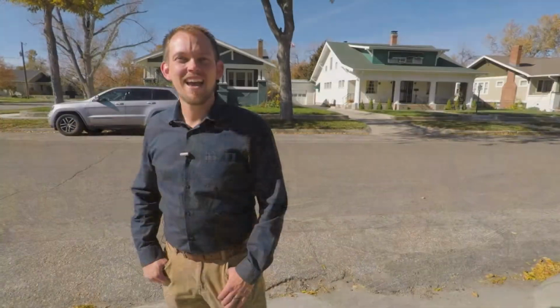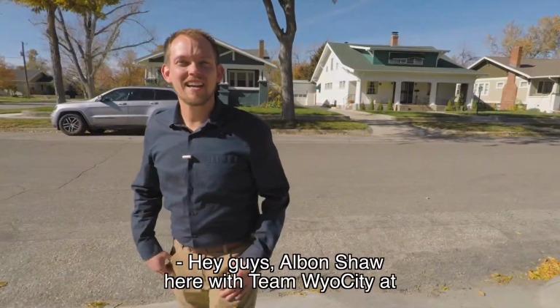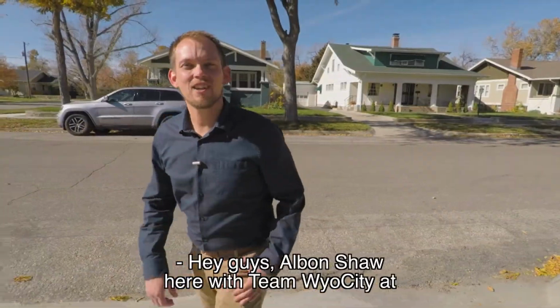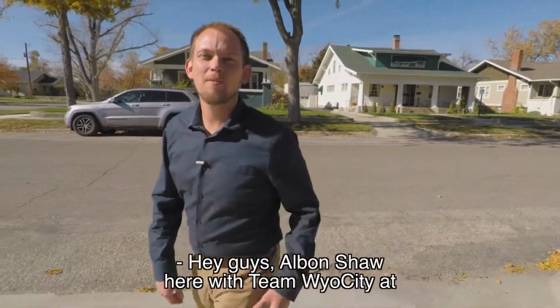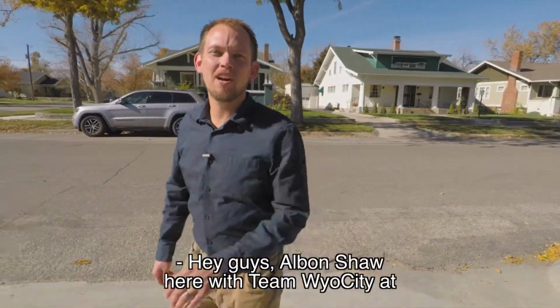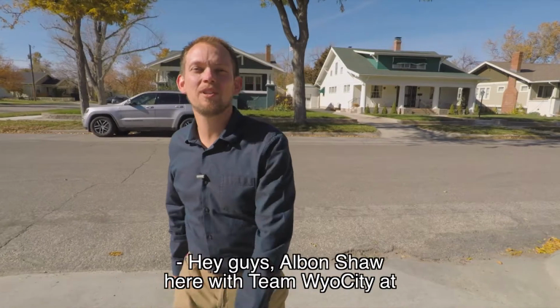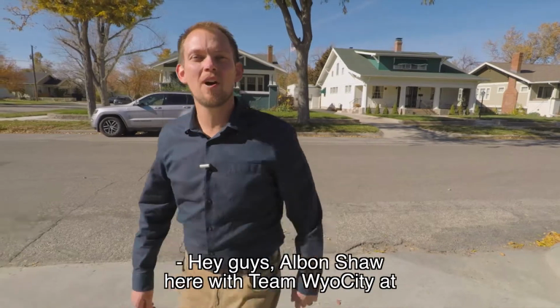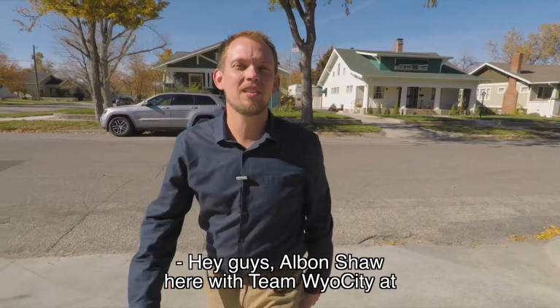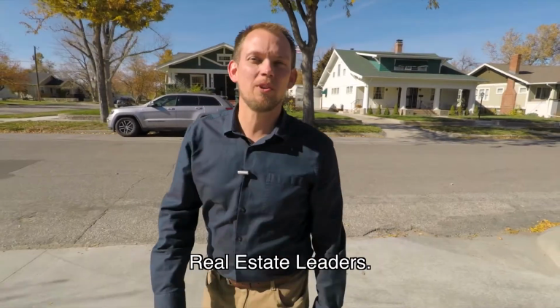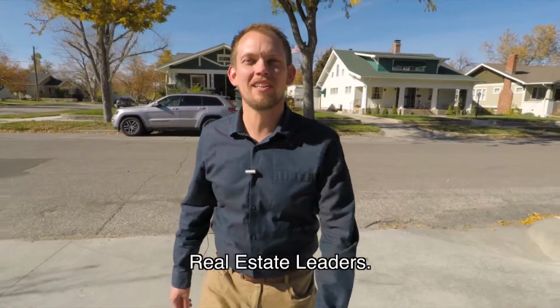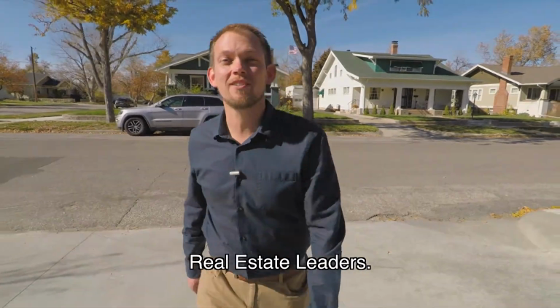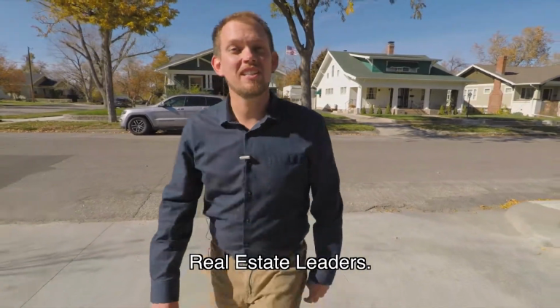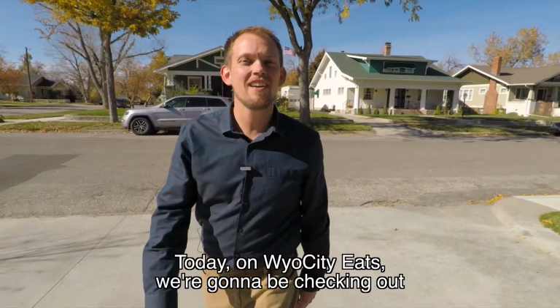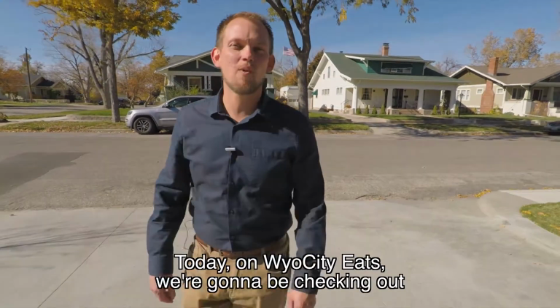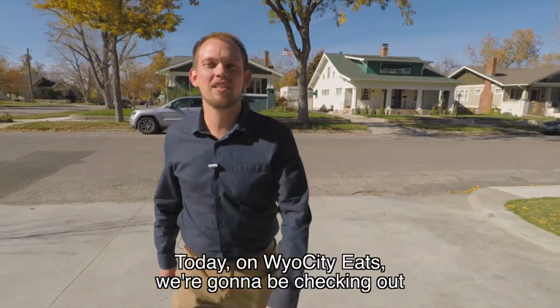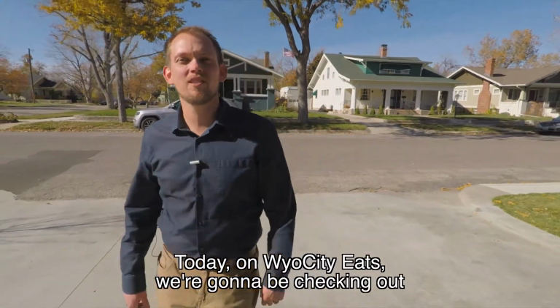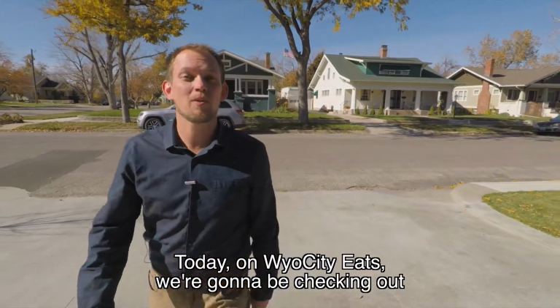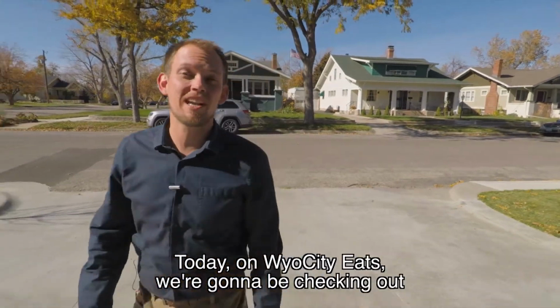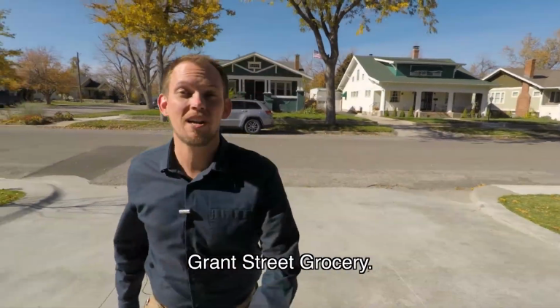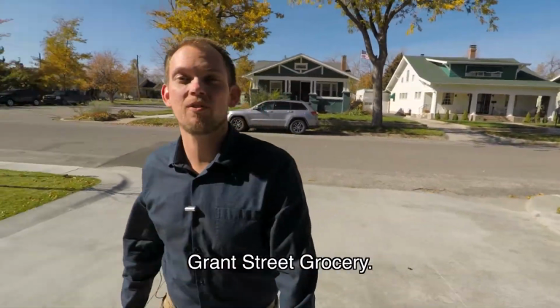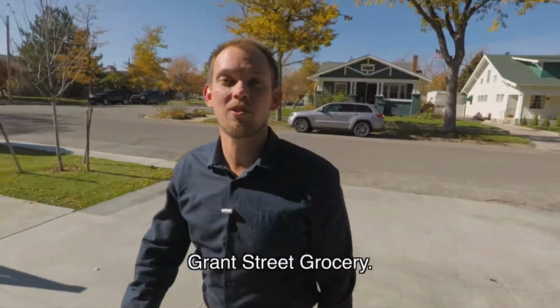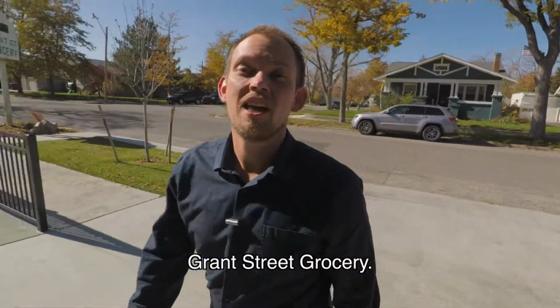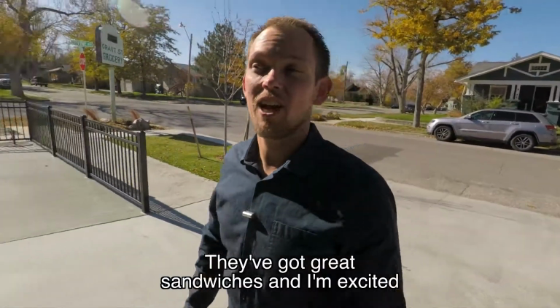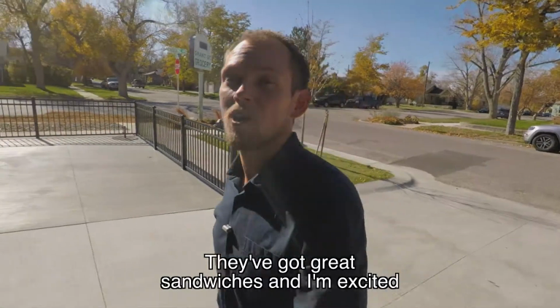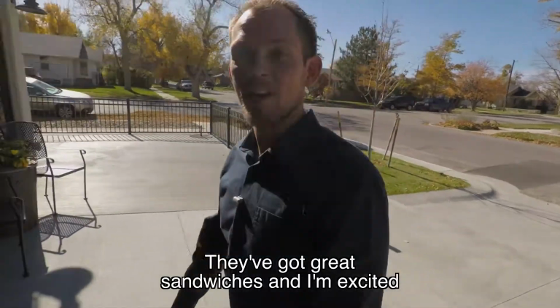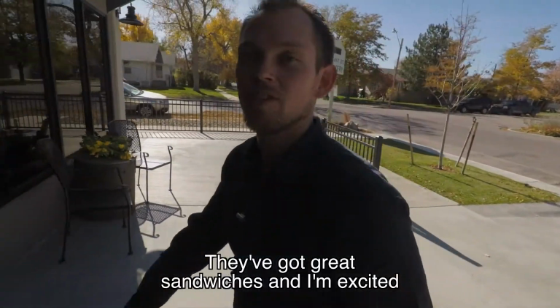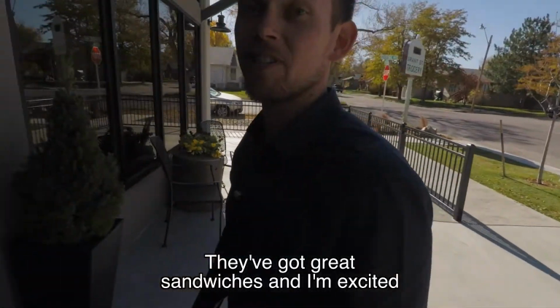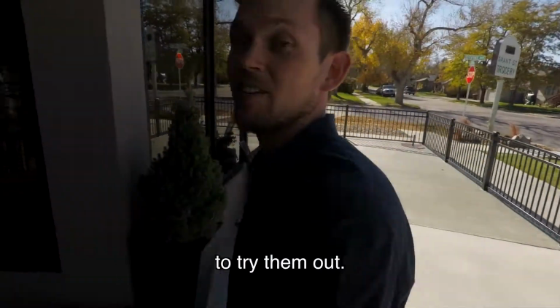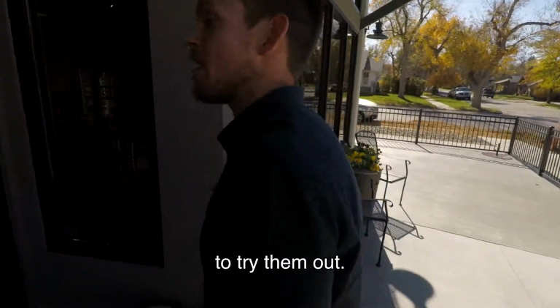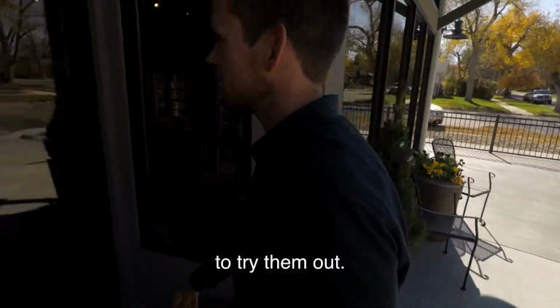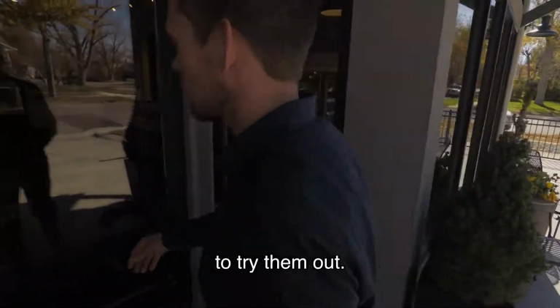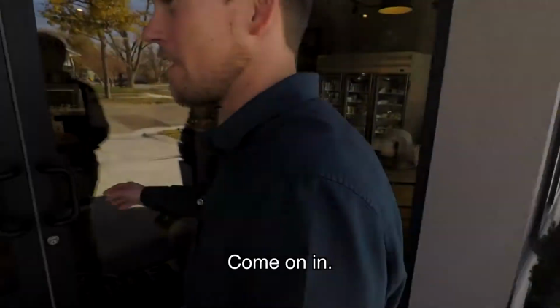Hey guys, Albin Shaw here with Team Wild City at Real Estate Leaders. Today on Wild City Eats, we're gonna be checking out Grand Street Grocery. They've got great sandwiches and I'm excited to try them out. Come on in.